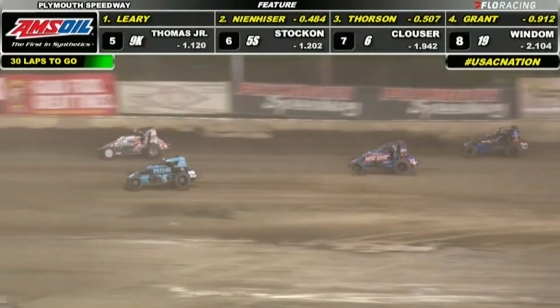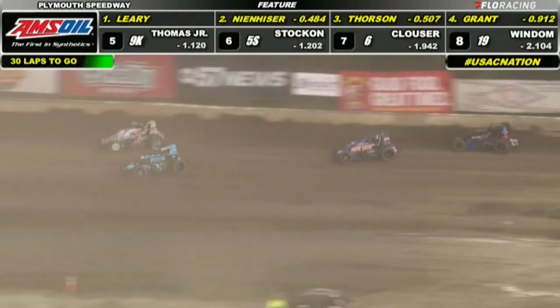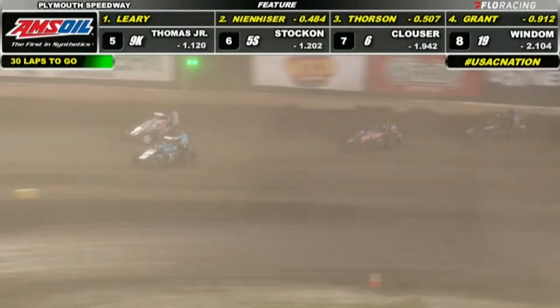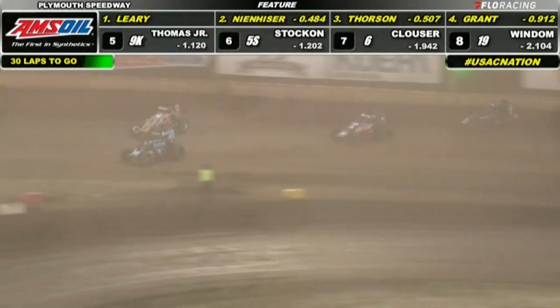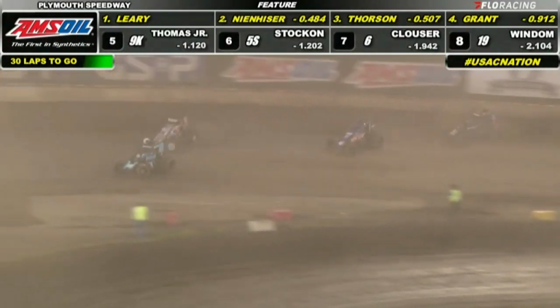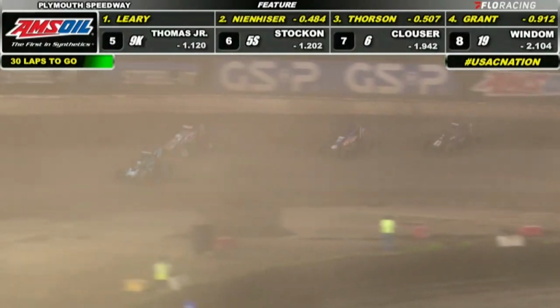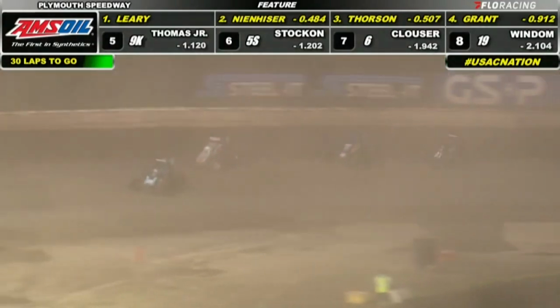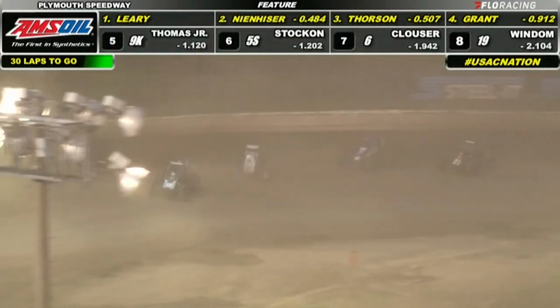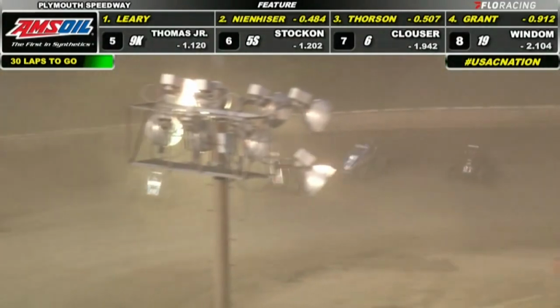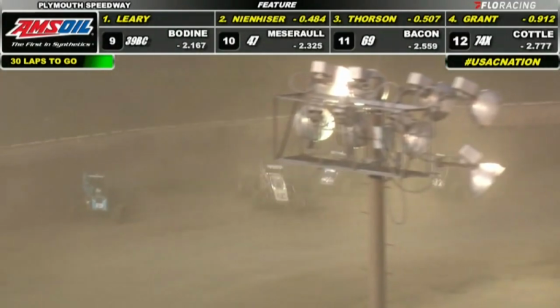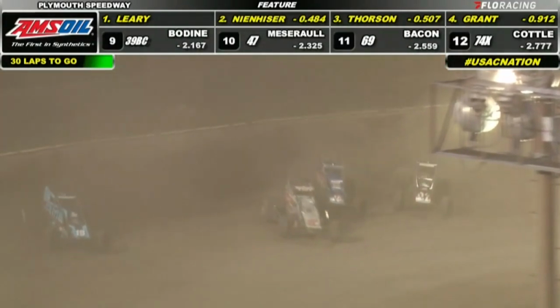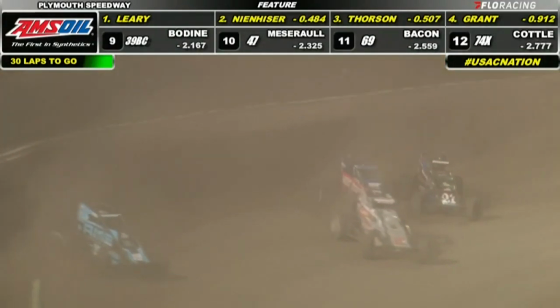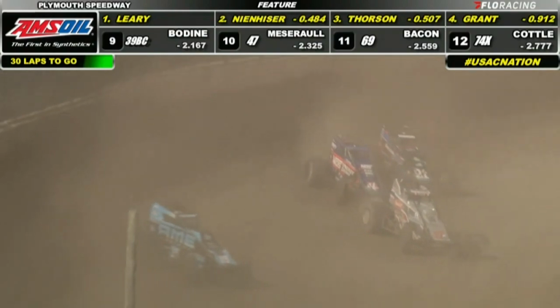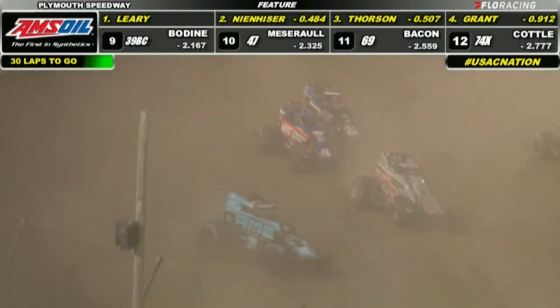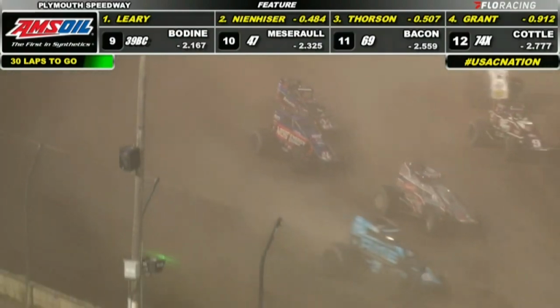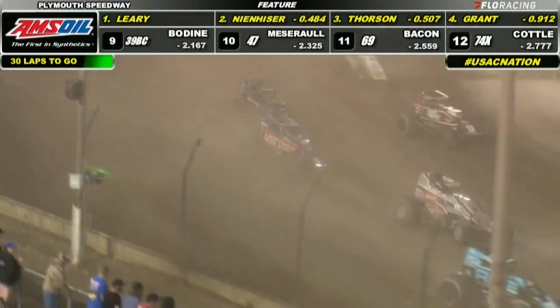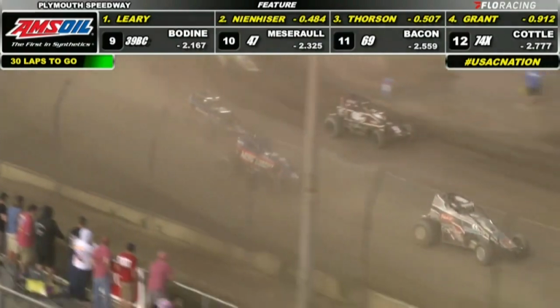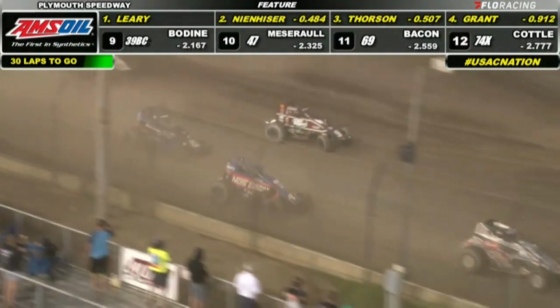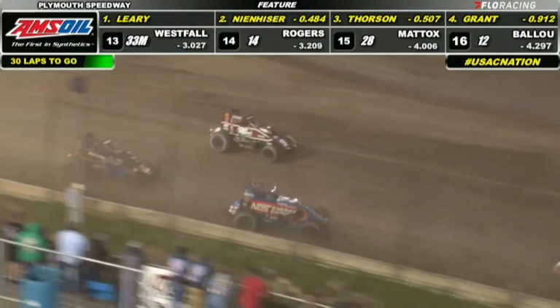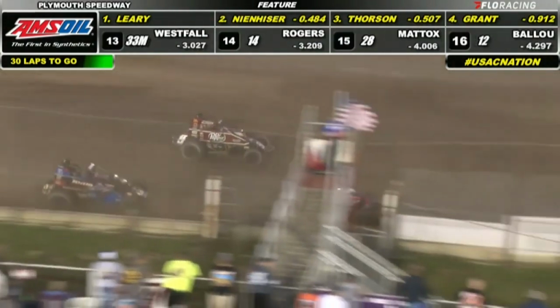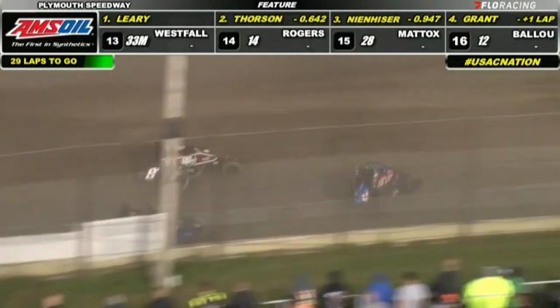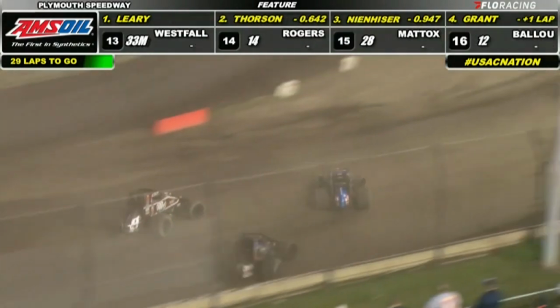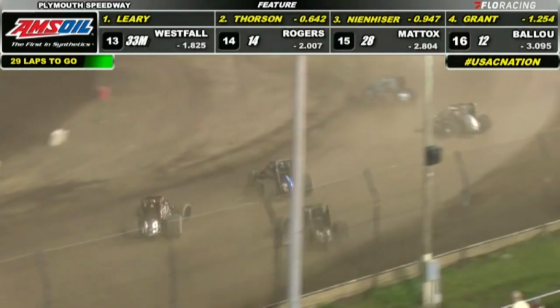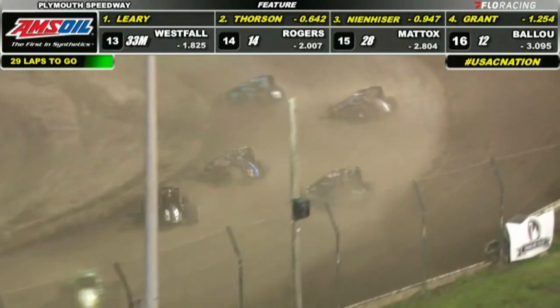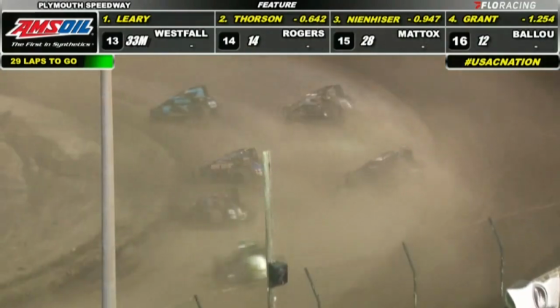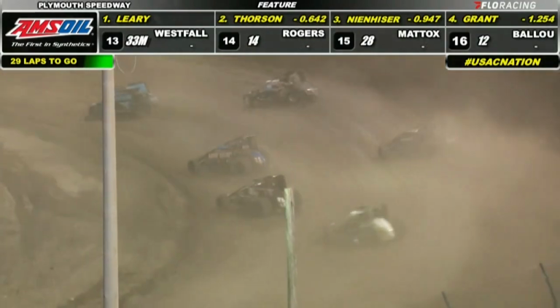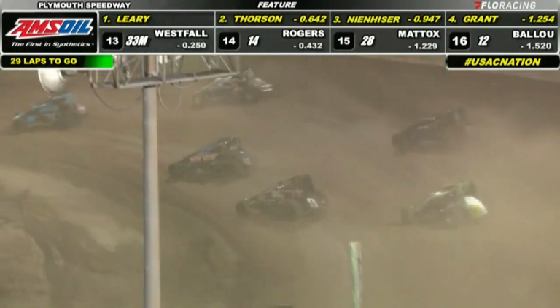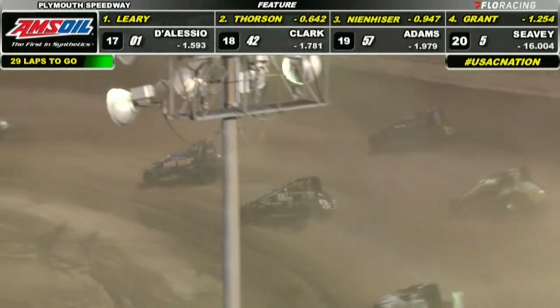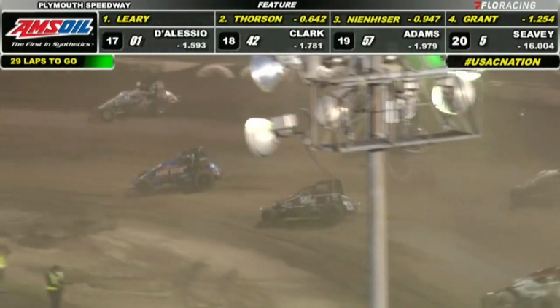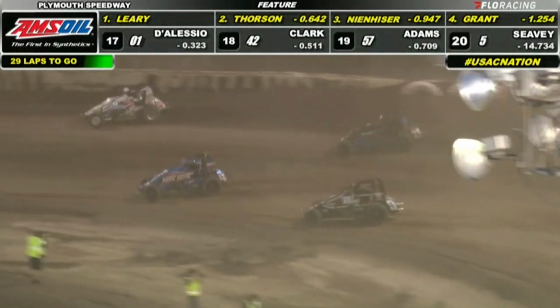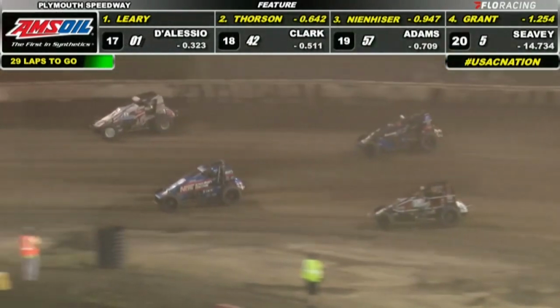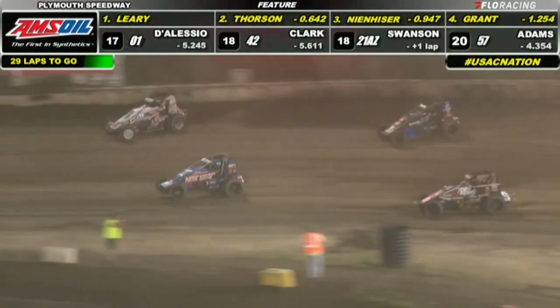Lap number two. C.J. Leary's loving it. Tanner Thorson tries to pull the same move he did on Meneiser over in three and four. Meneiser tries to gather him back up and get going, but he's not able to. Here comes Justin Grant, car number four, up to position number four.